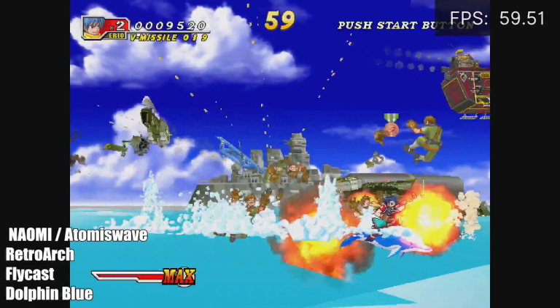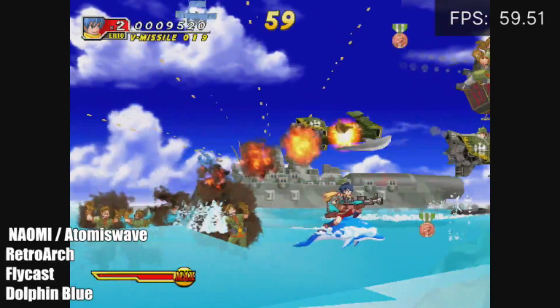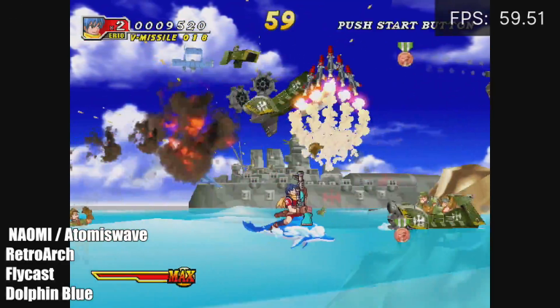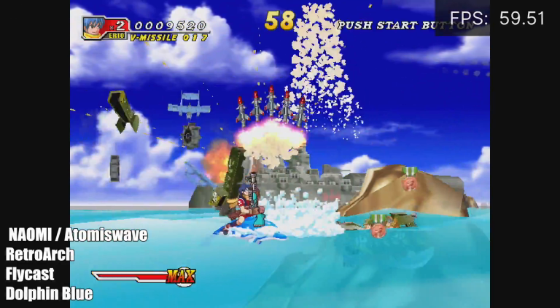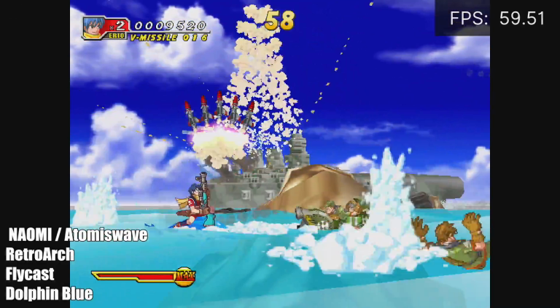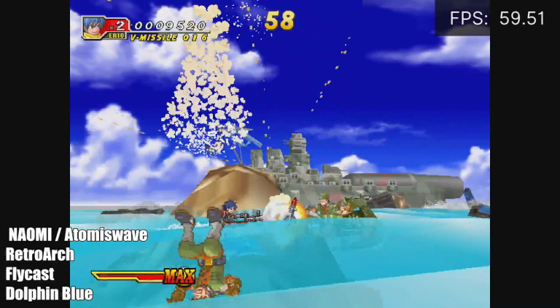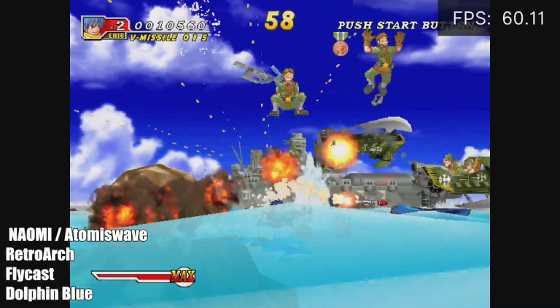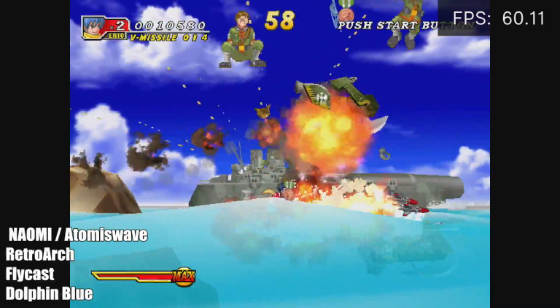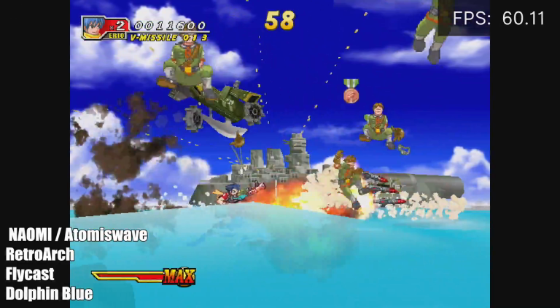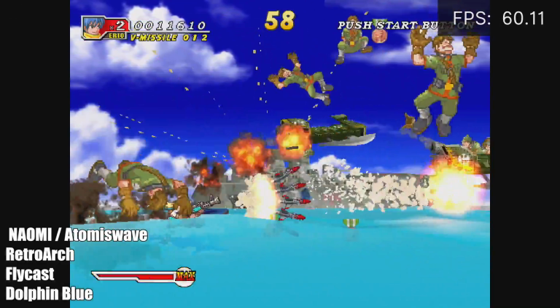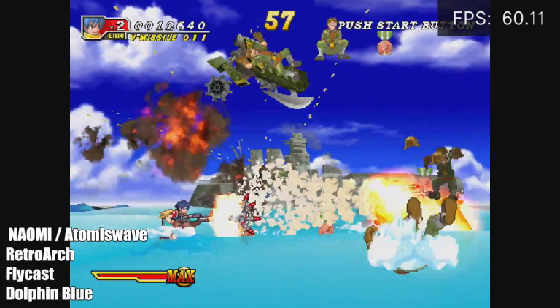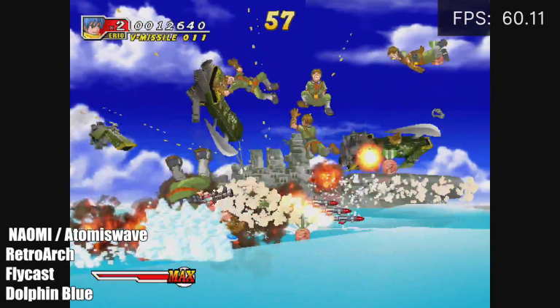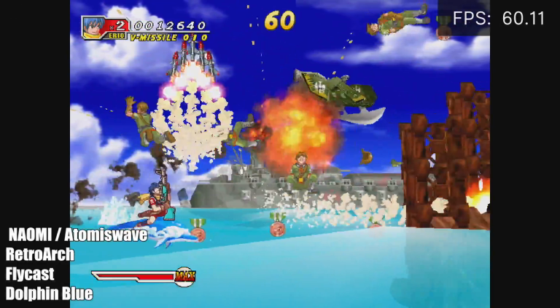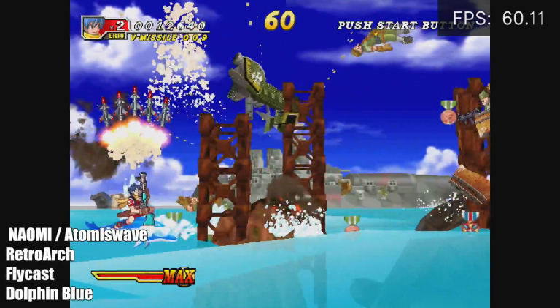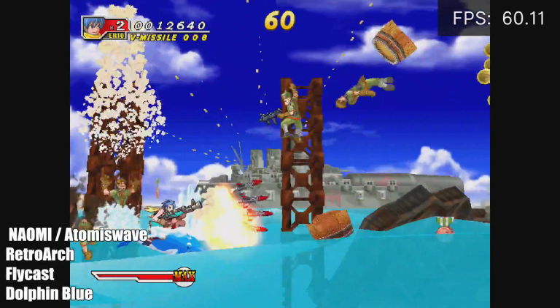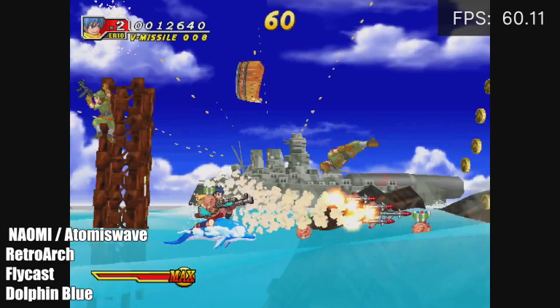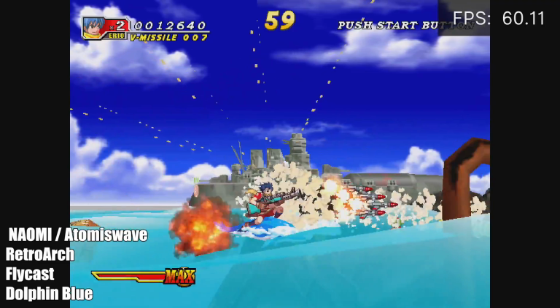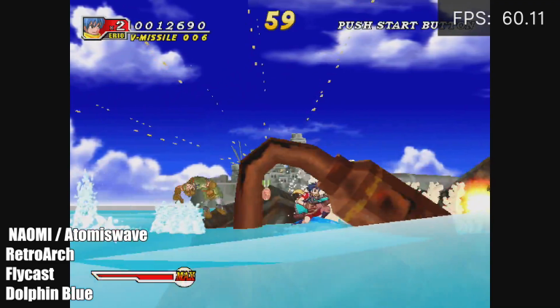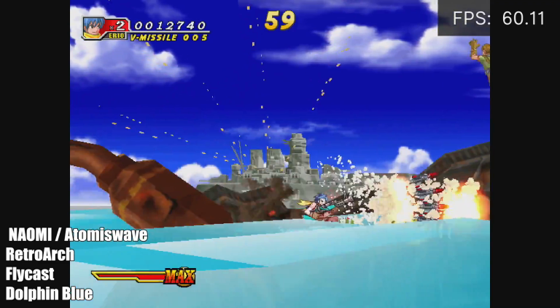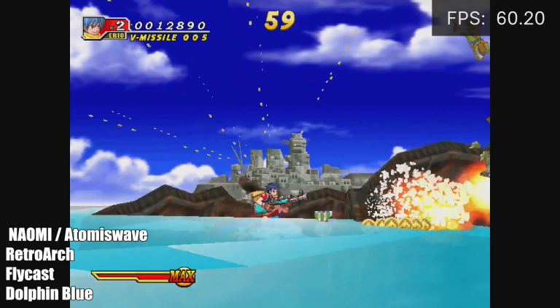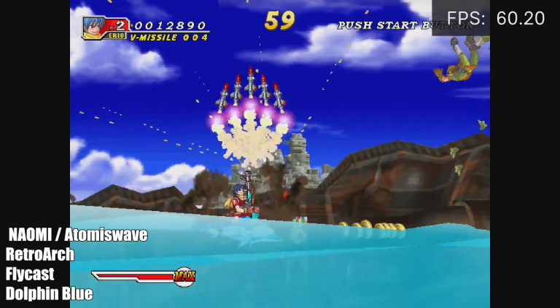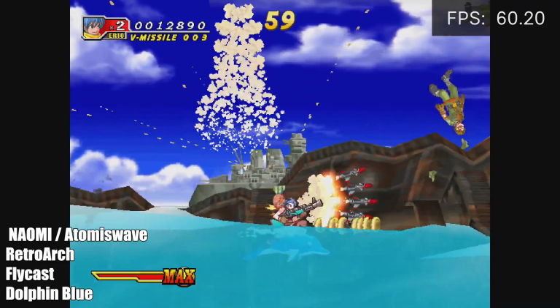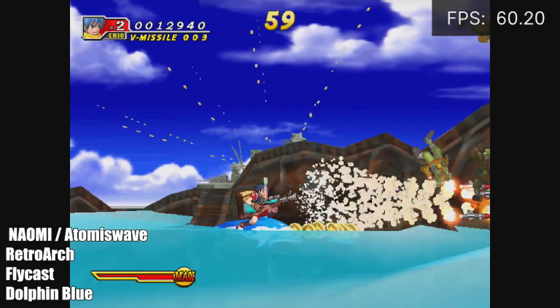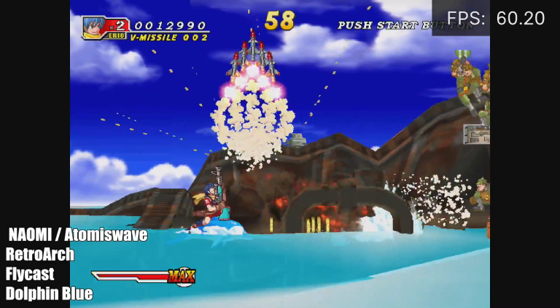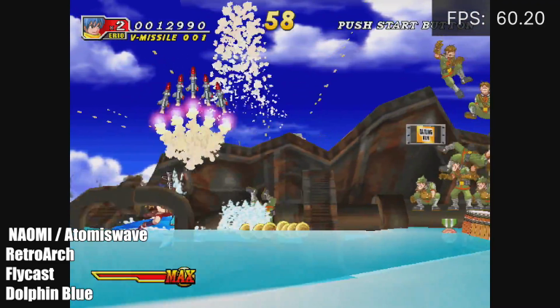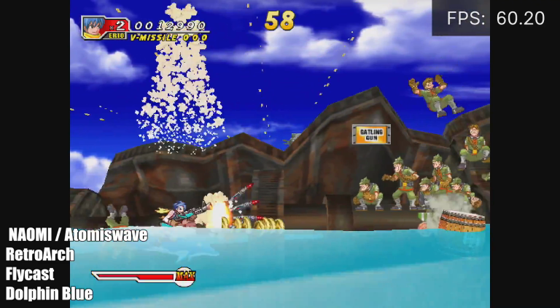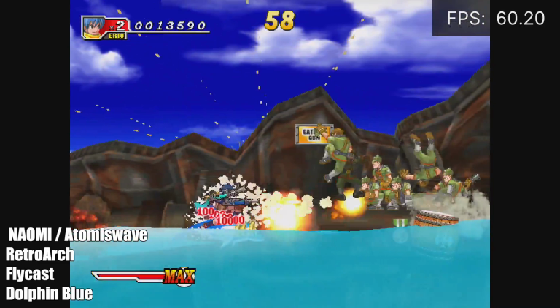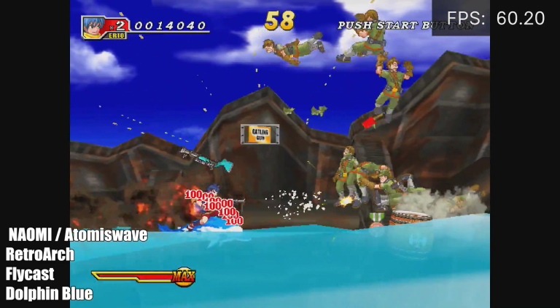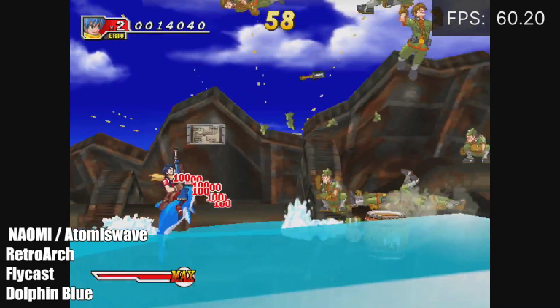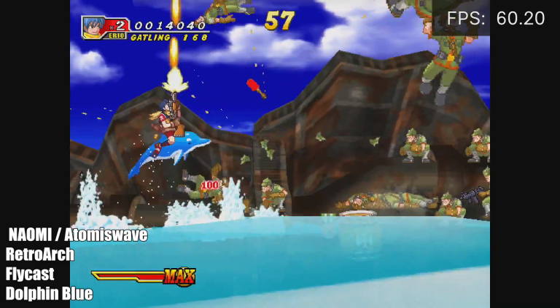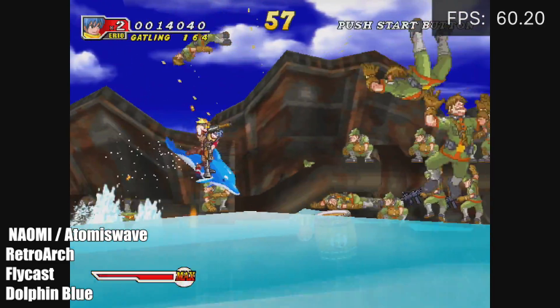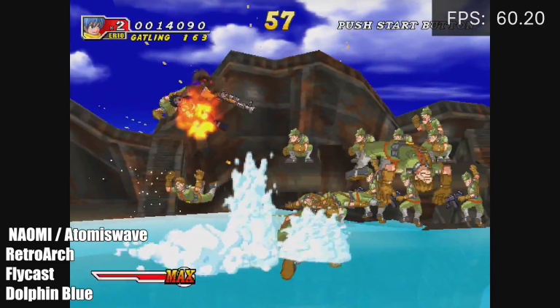Moving over to some Naomi using RetroArch and the Flycast core. I can say this runs really, really good — even with the 3D games that are compatible with the Flycast core.